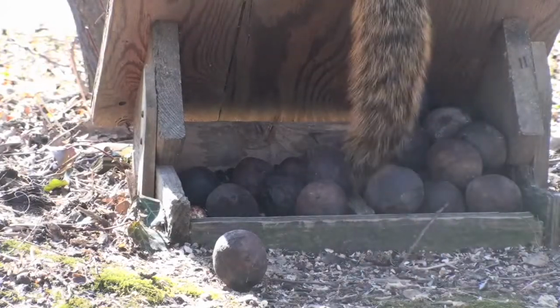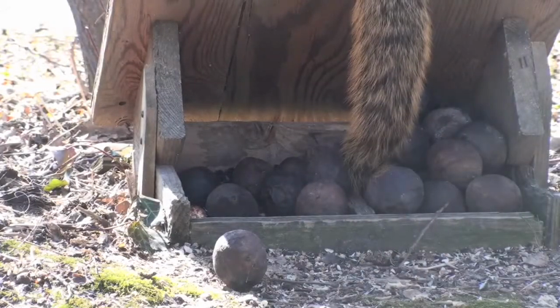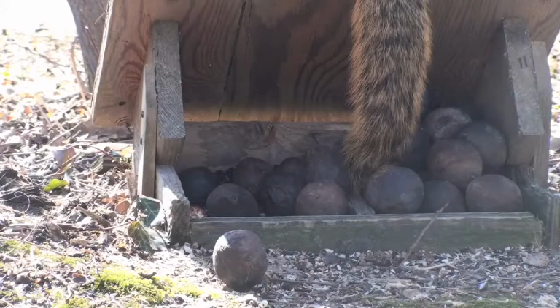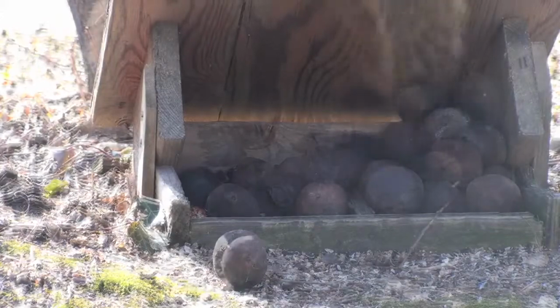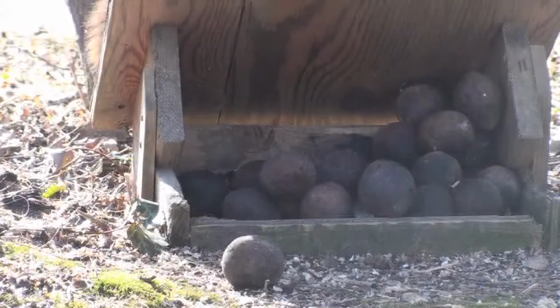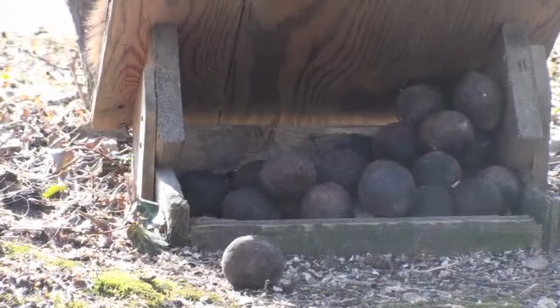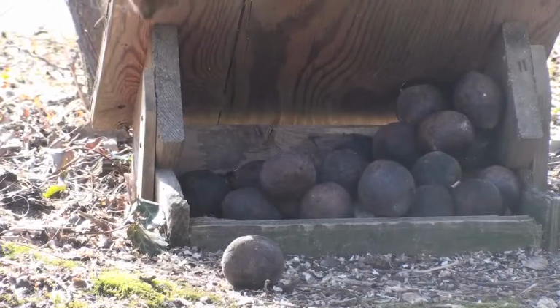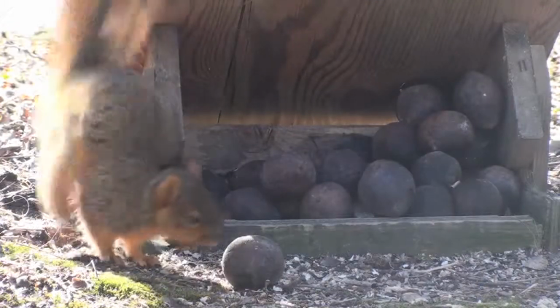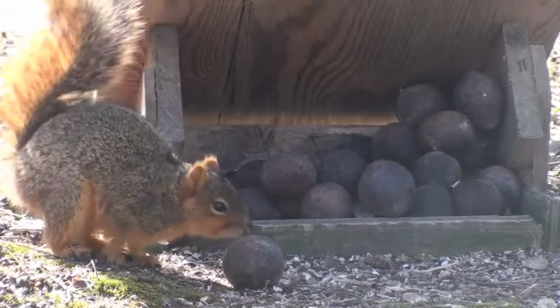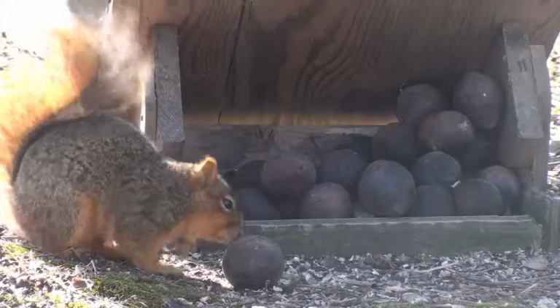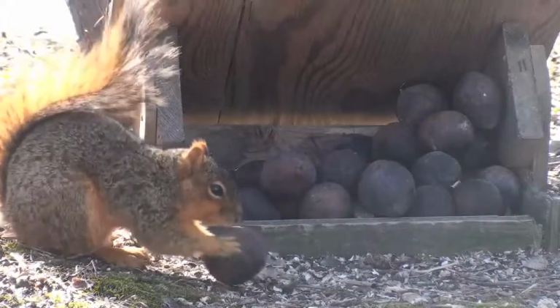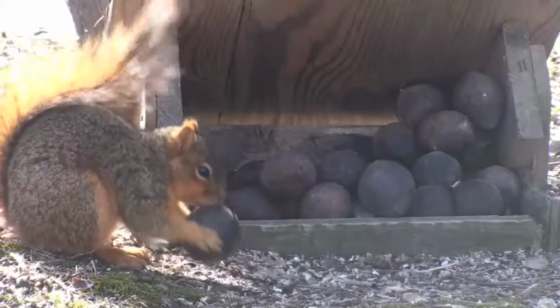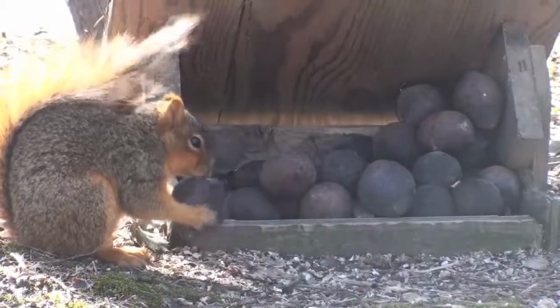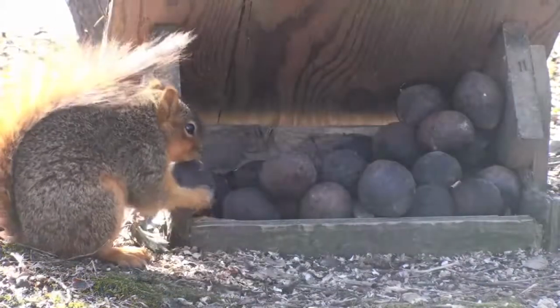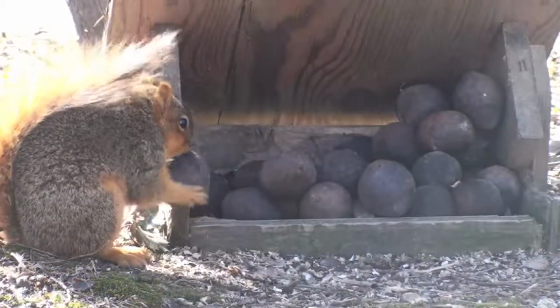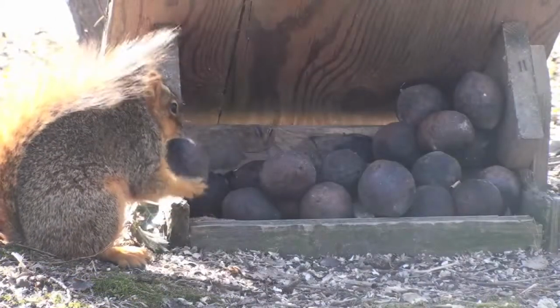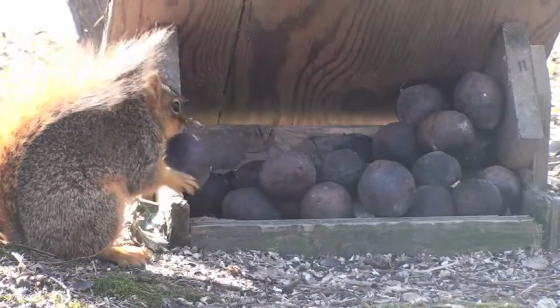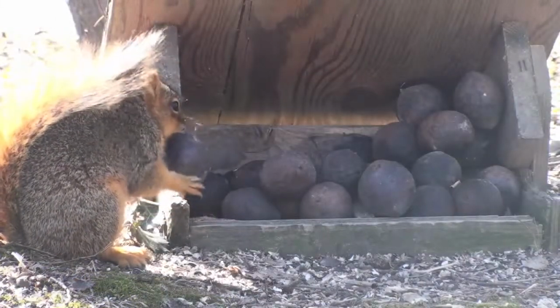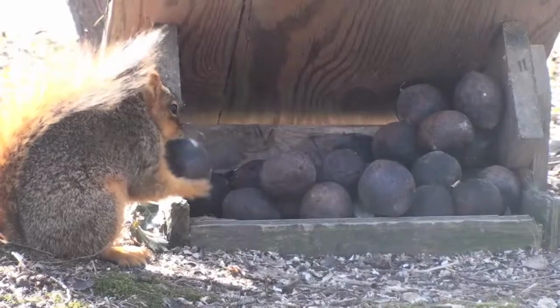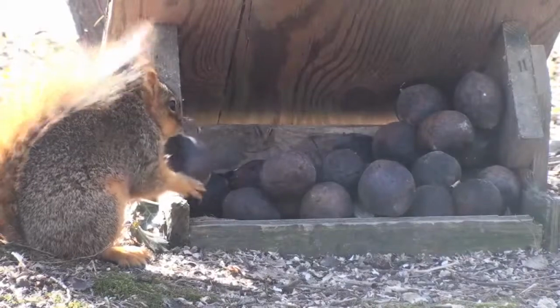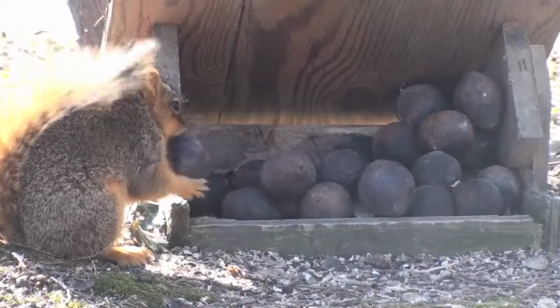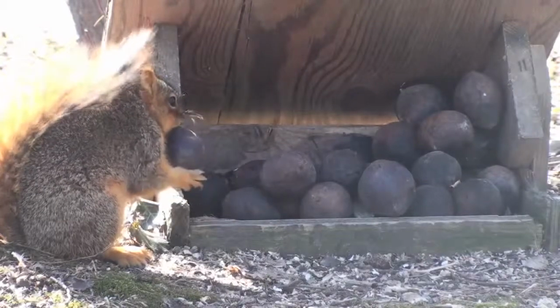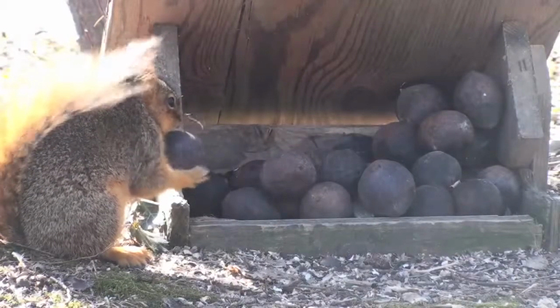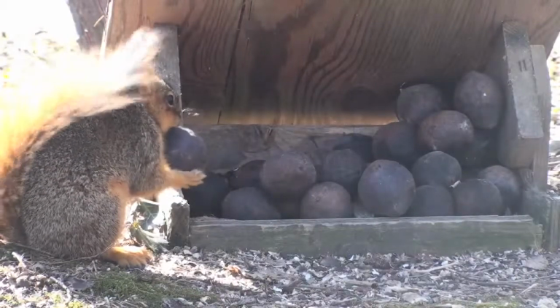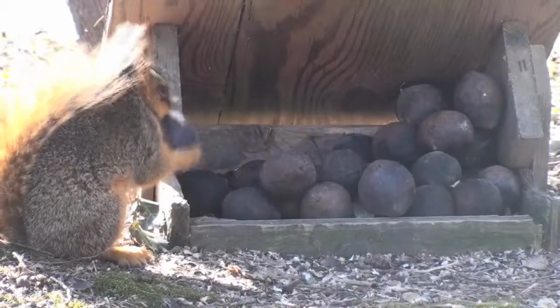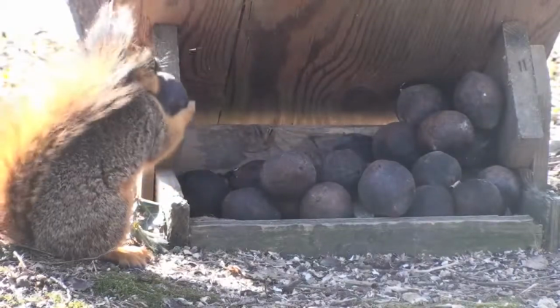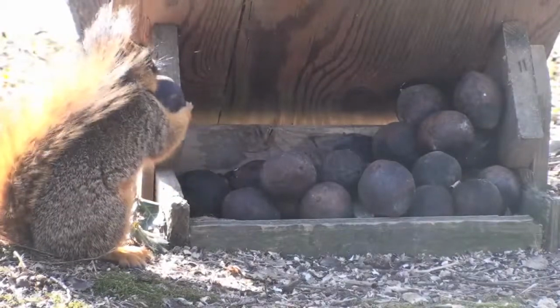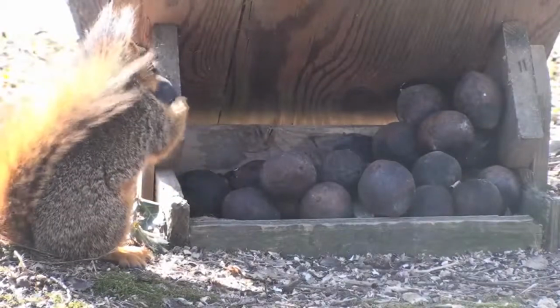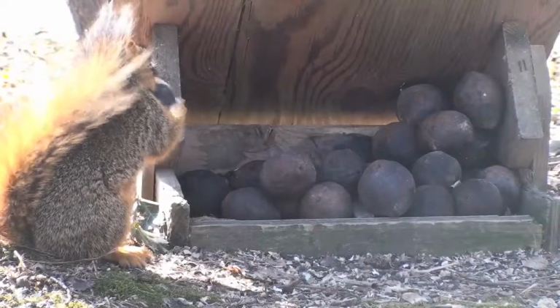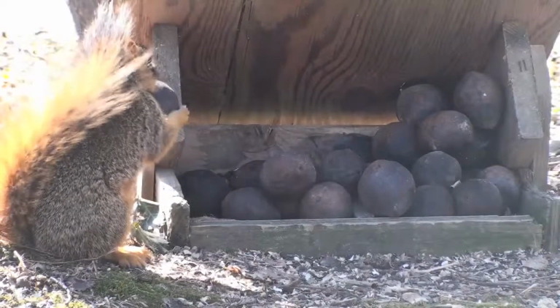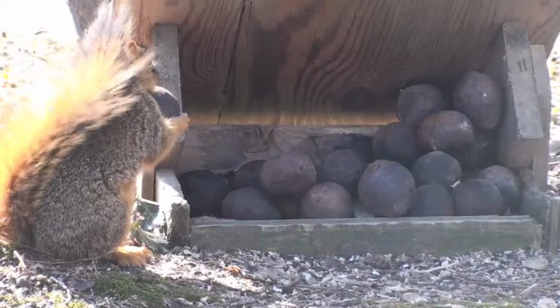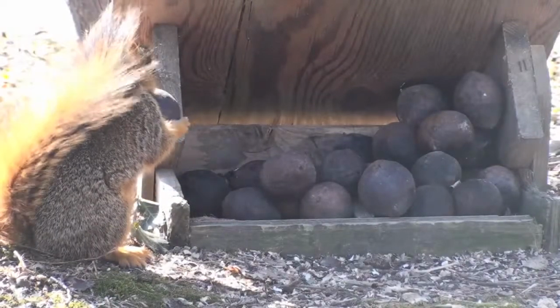Fox squirrels are diurnal, which means they are active during the day and rest at night. They spend more time on the ground than most tree squirrels but are still very agile climbers.